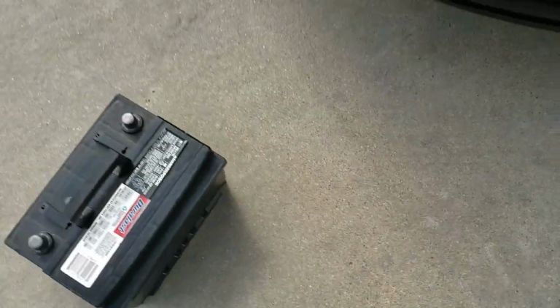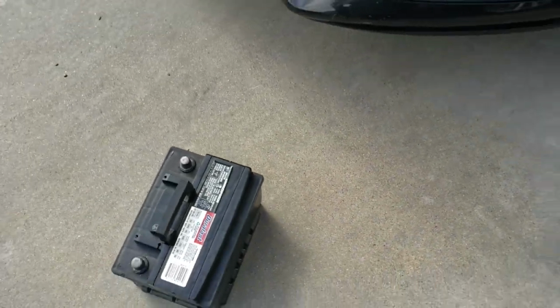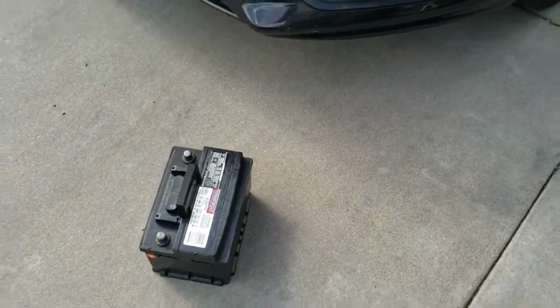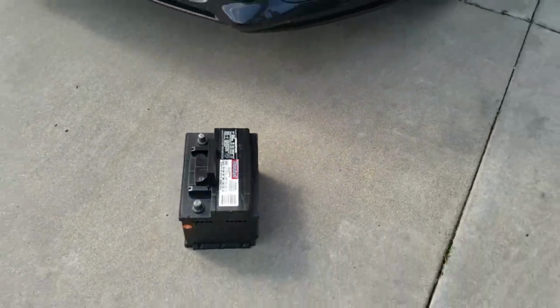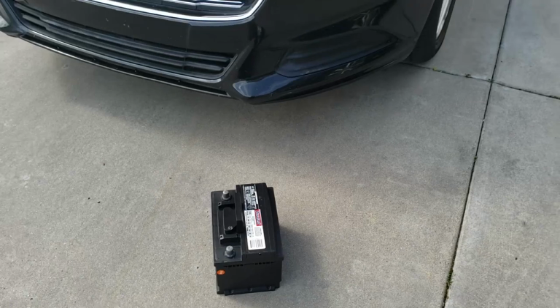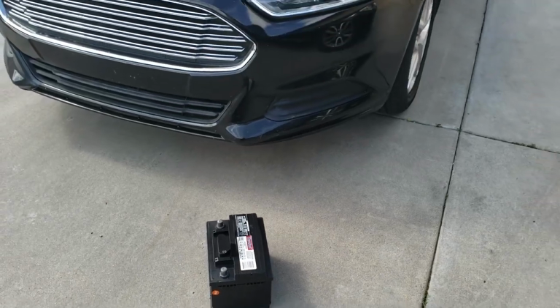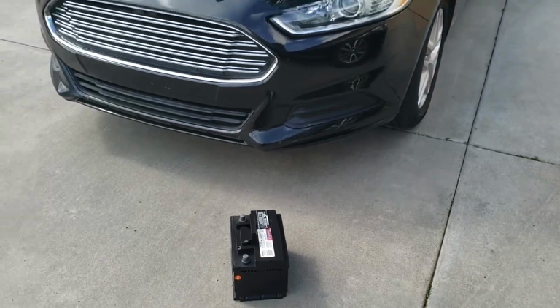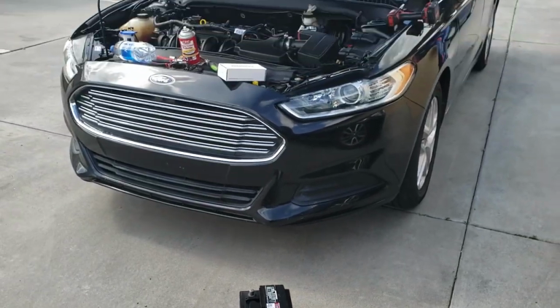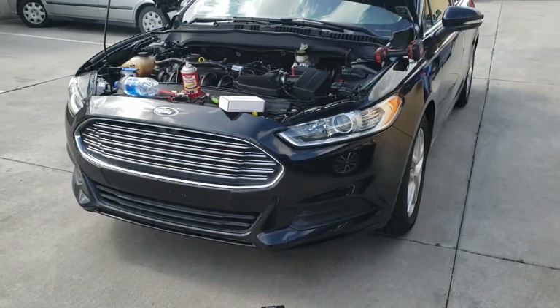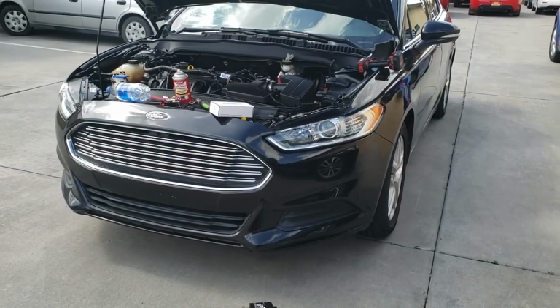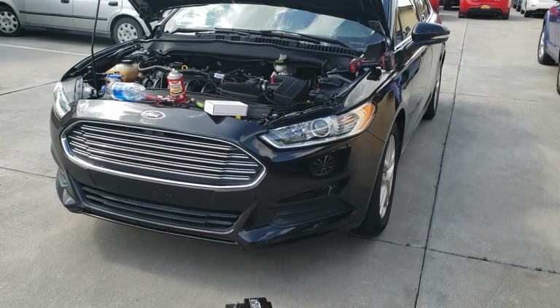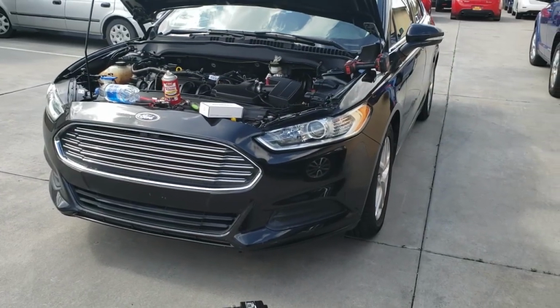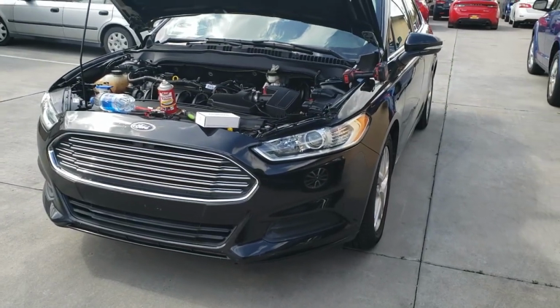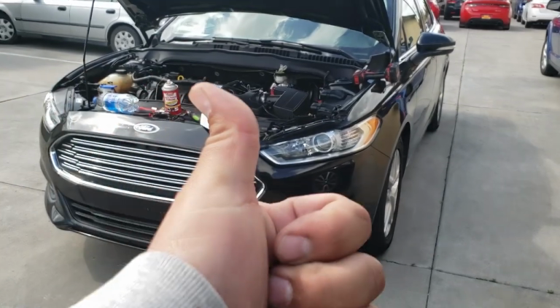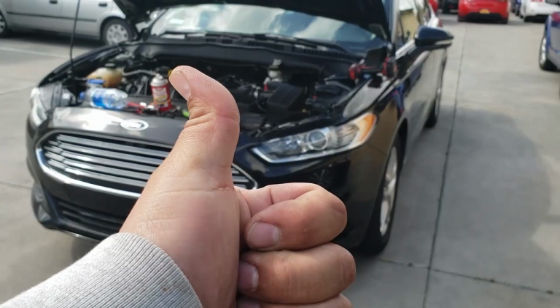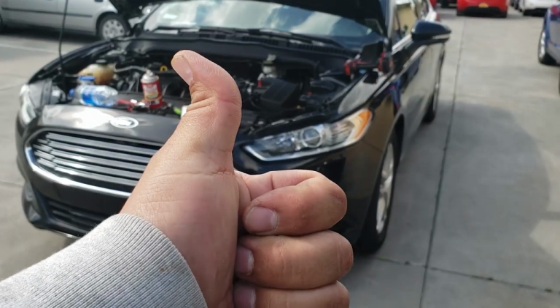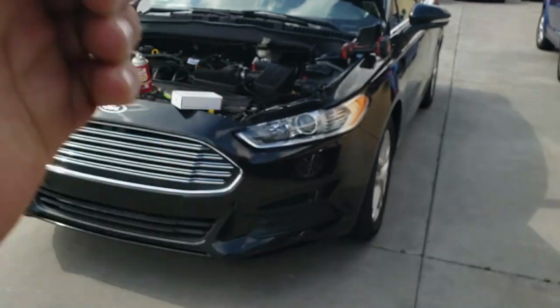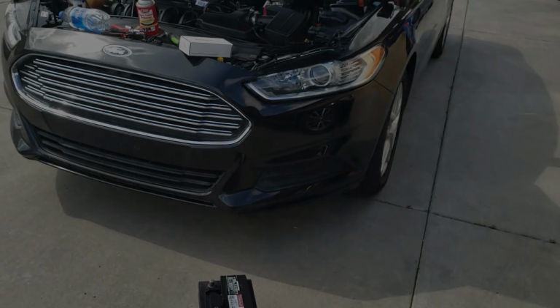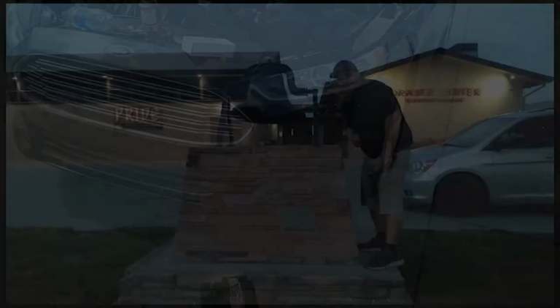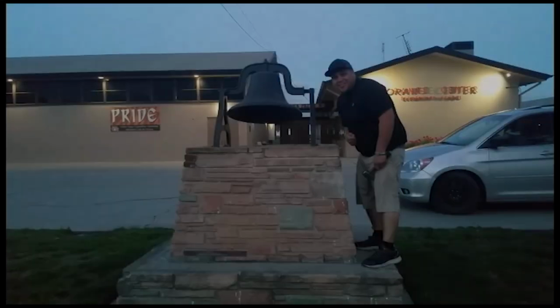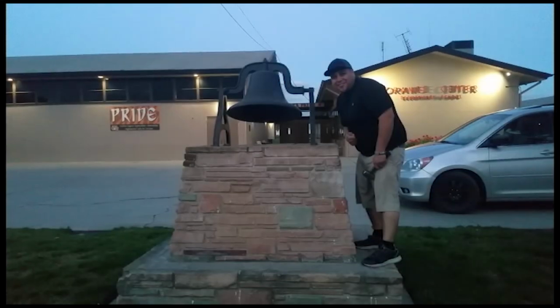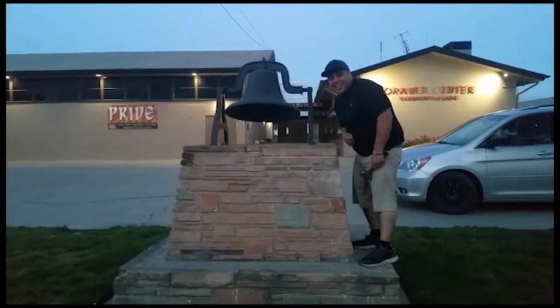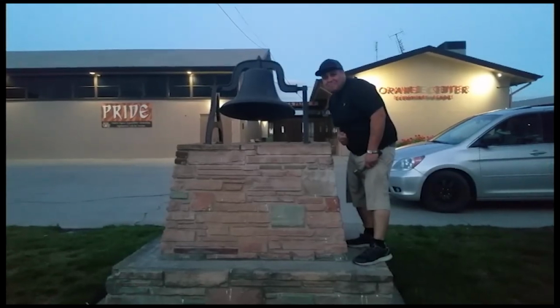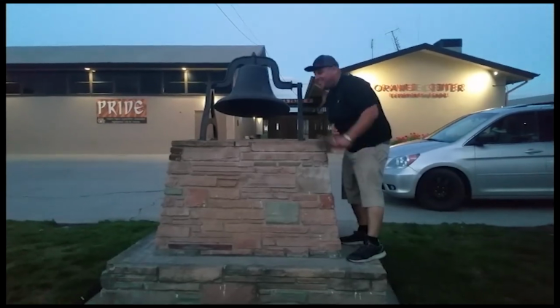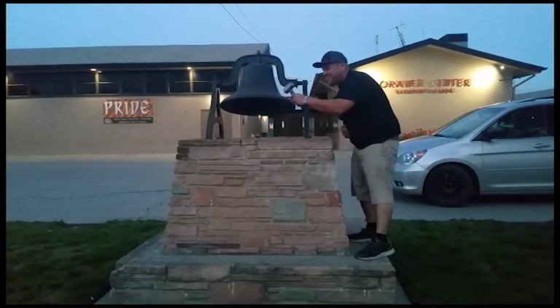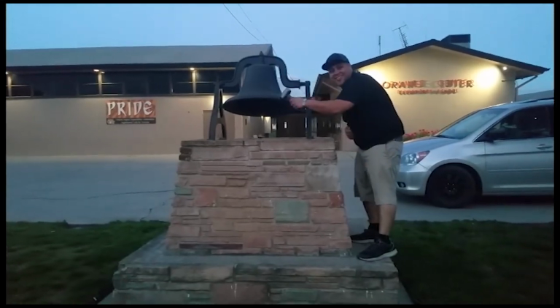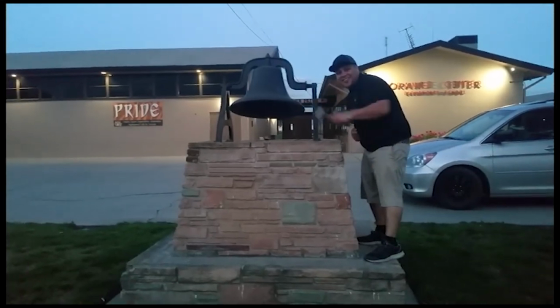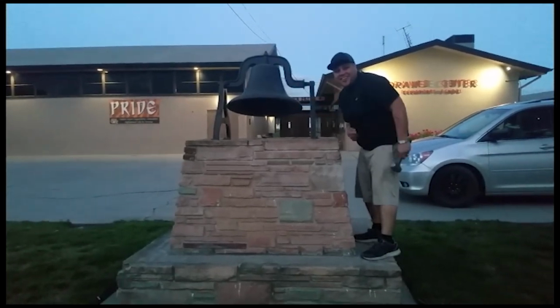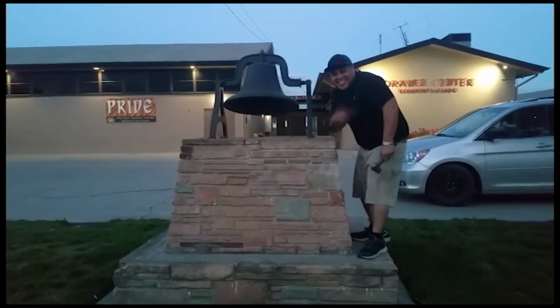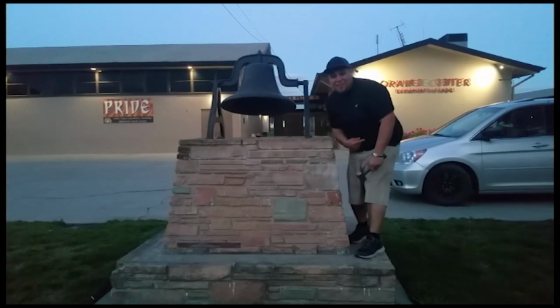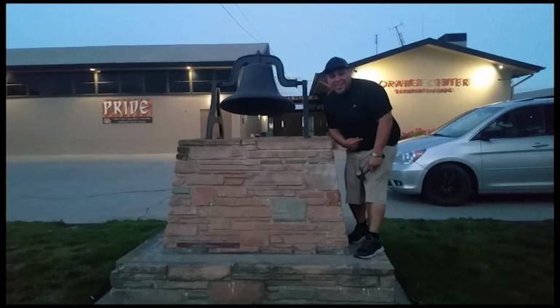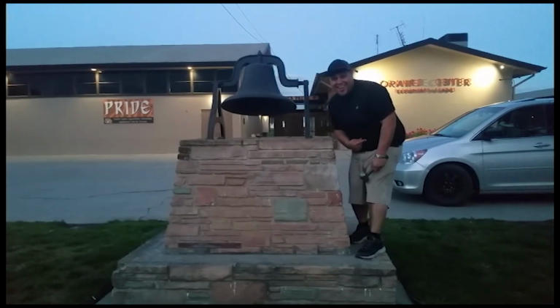That's how you remove a battery from a 2014 Ford Fusion. Thank you for watching. Don't forget to subscribe and hit that bell. Let's get out of here before we get kicked out.